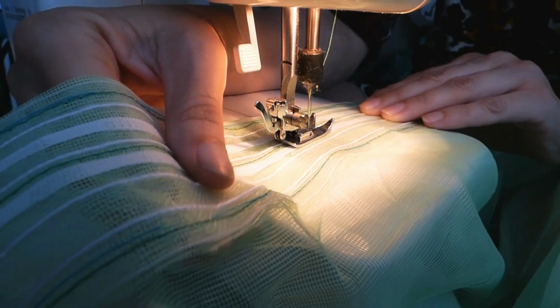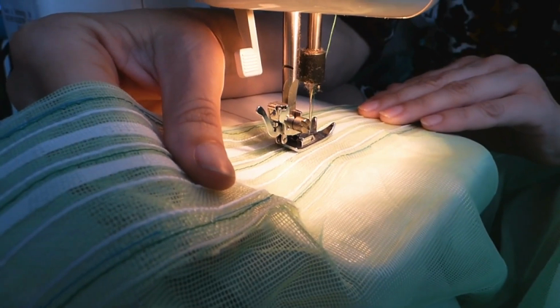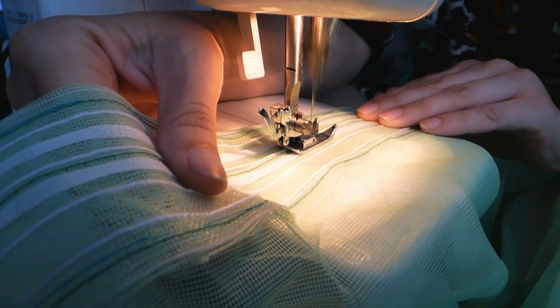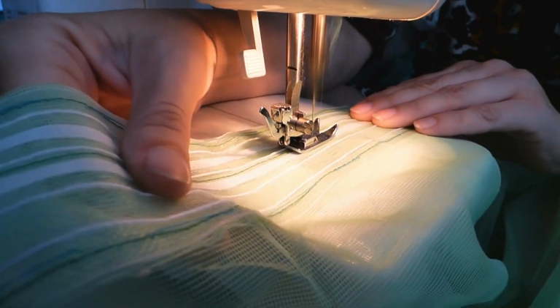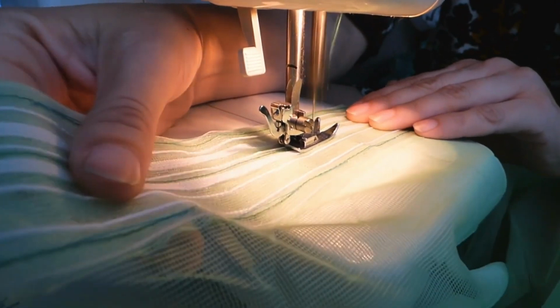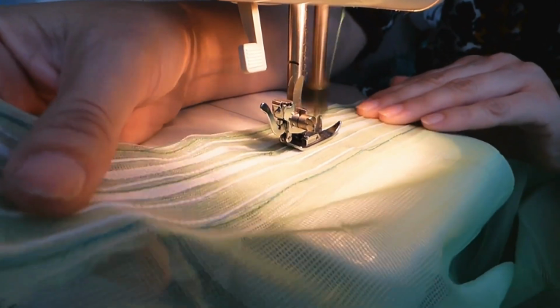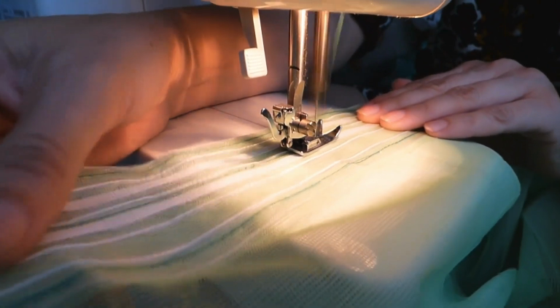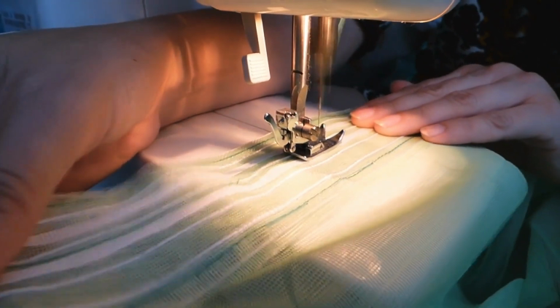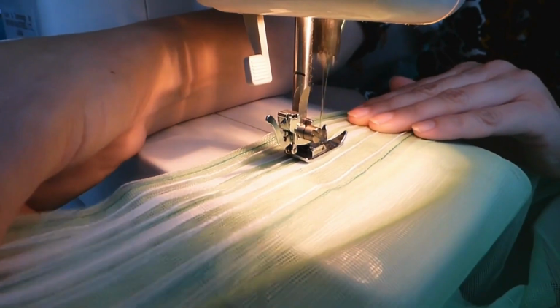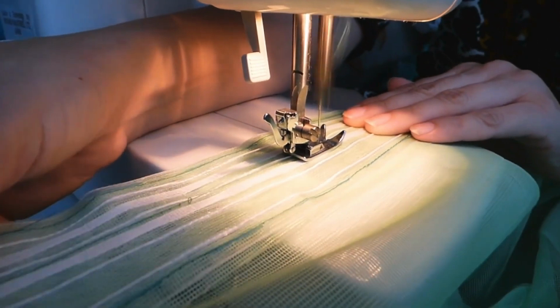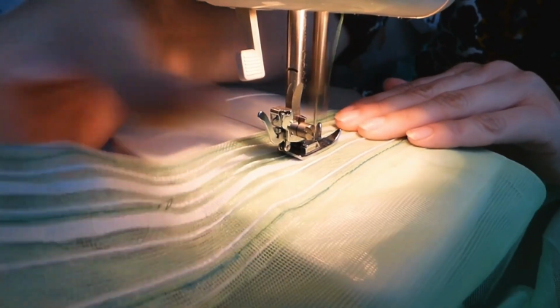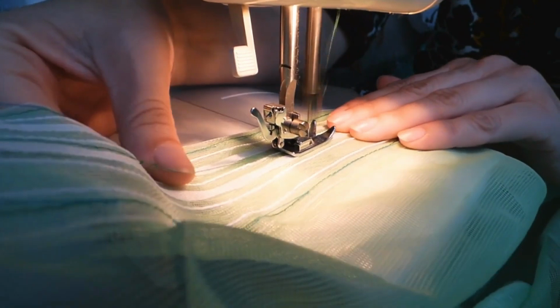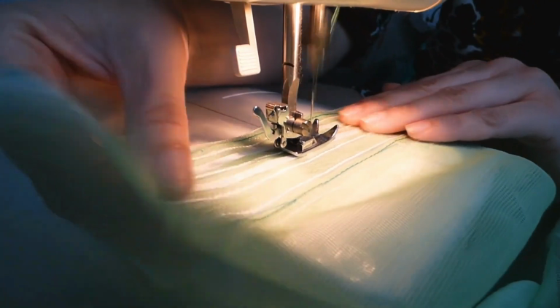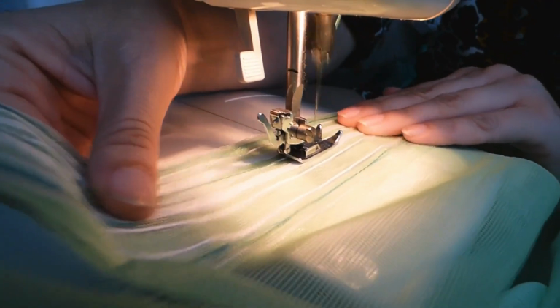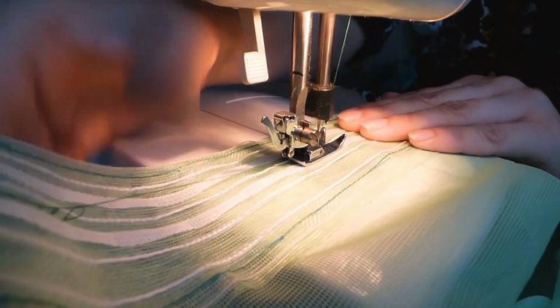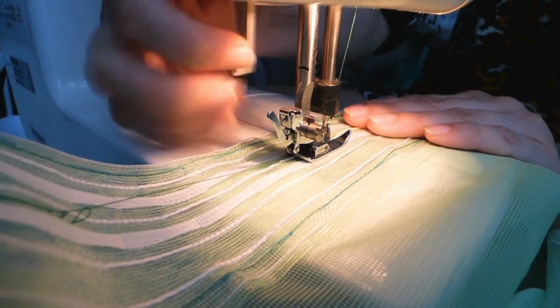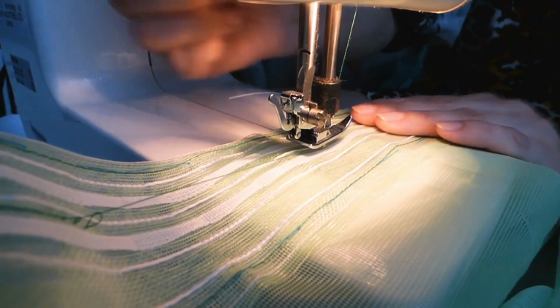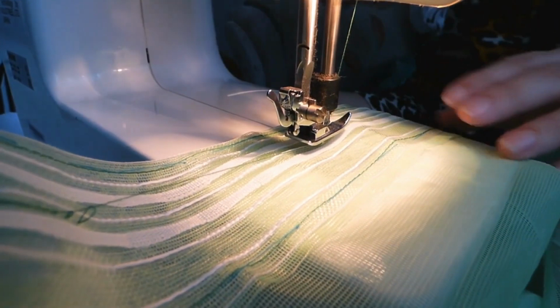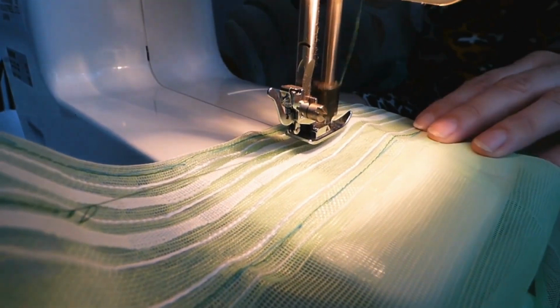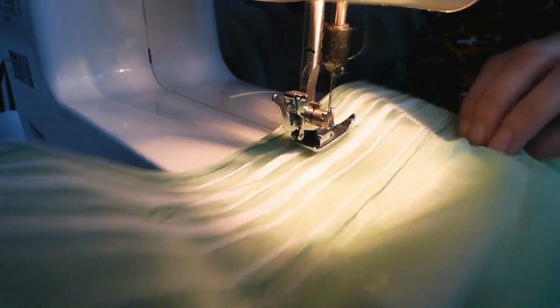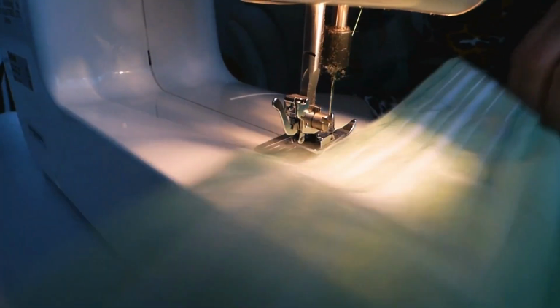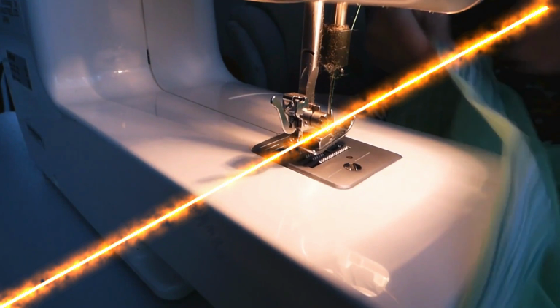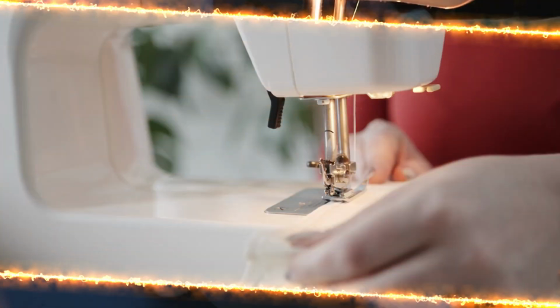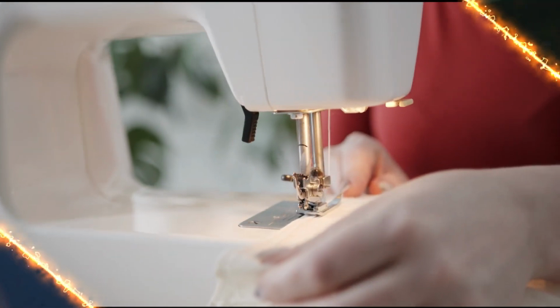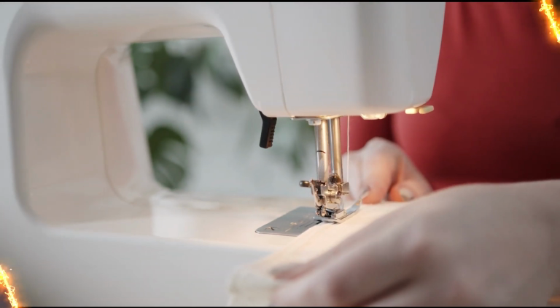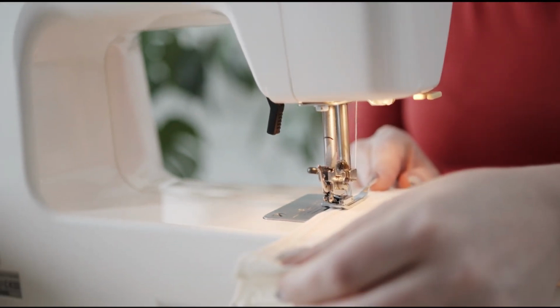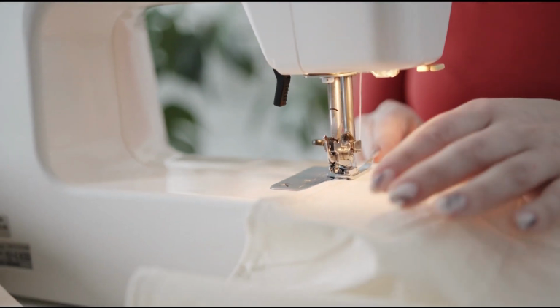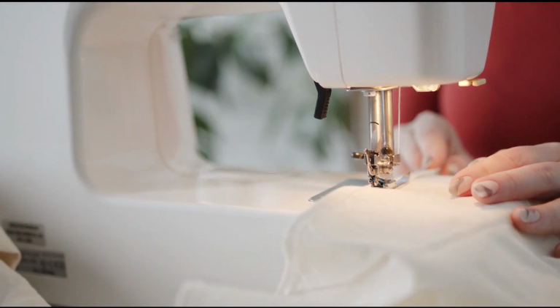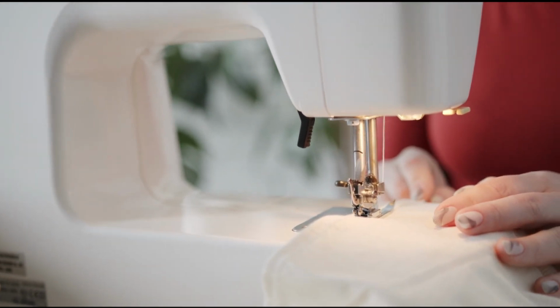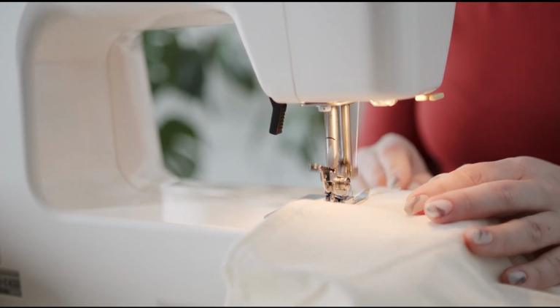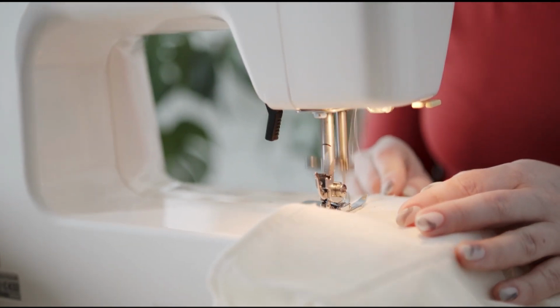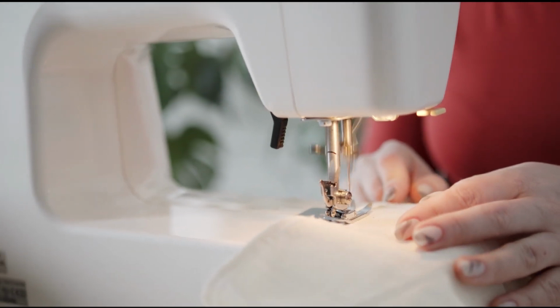Sergers are ideal for hemming, seaming, and edging stretchable fabrics. Unlike other sewing machines, a serger features multiple bobbins and threads. Typically, sergers are the top choice for commercial garment production due to their speed and efficacy.